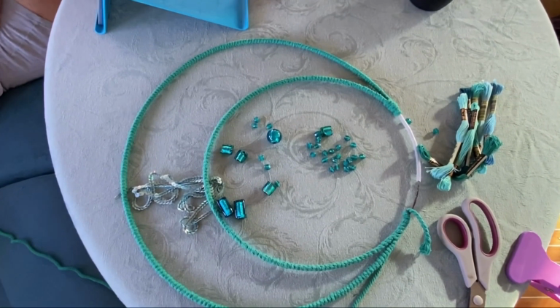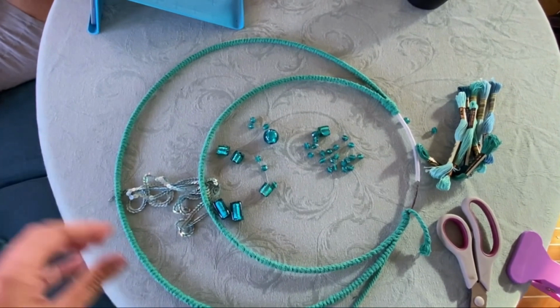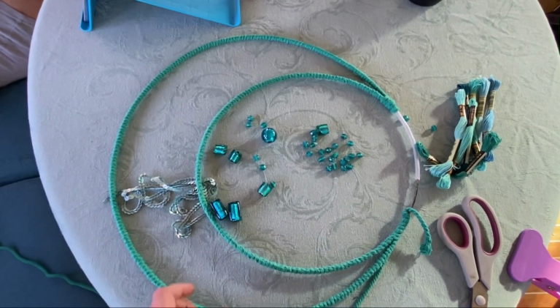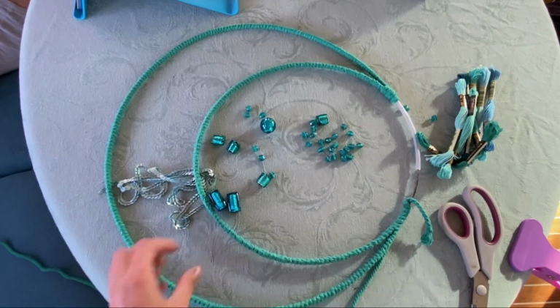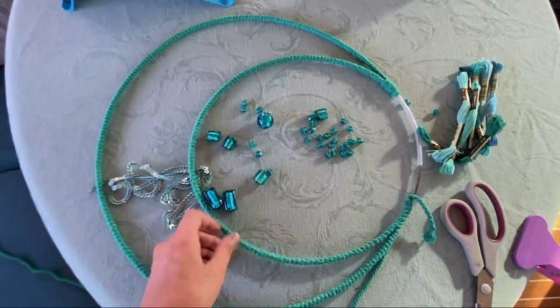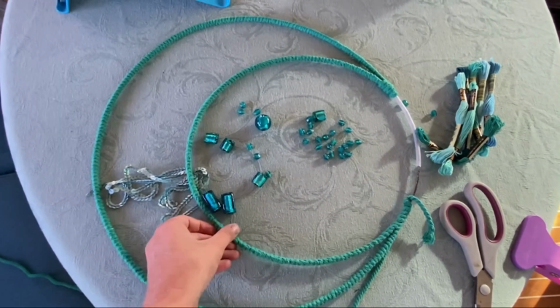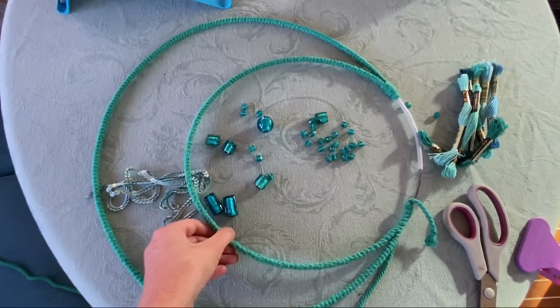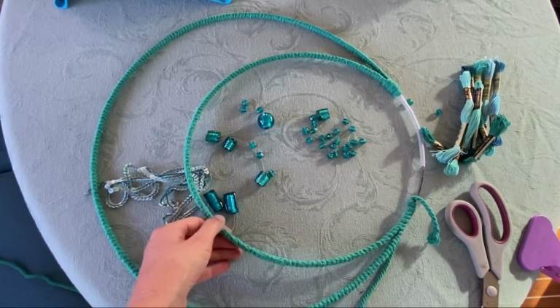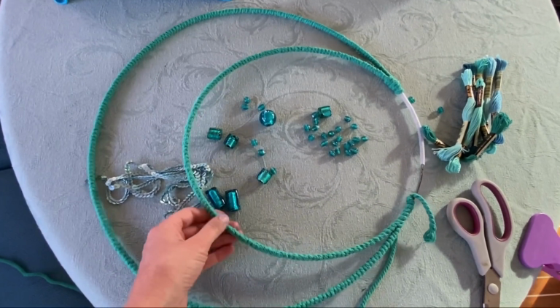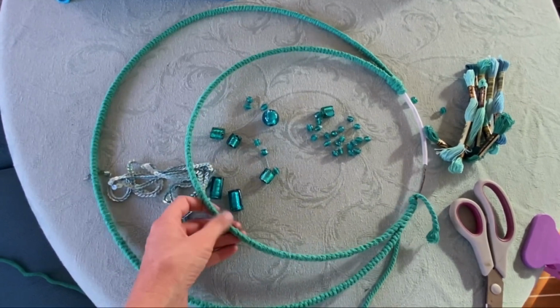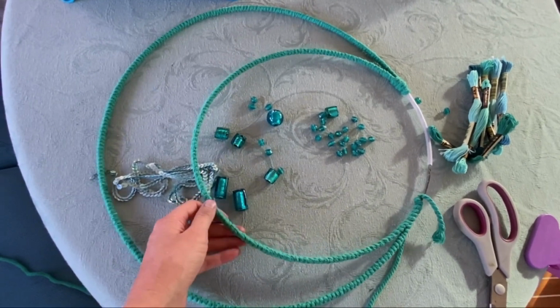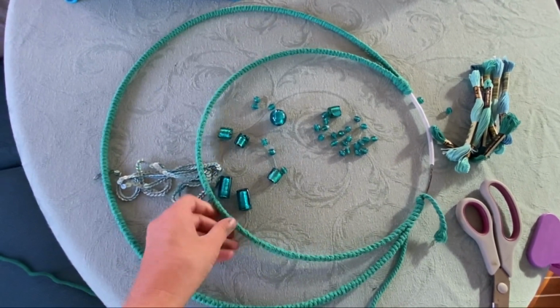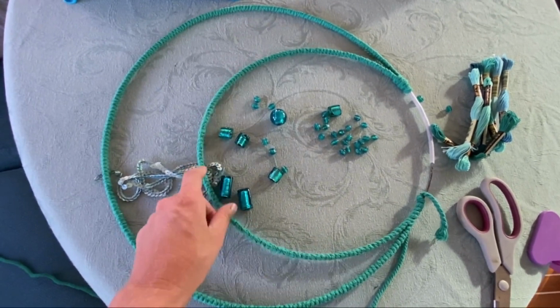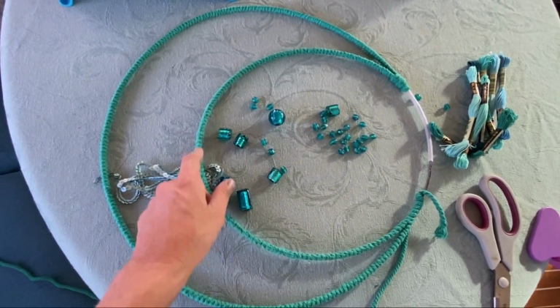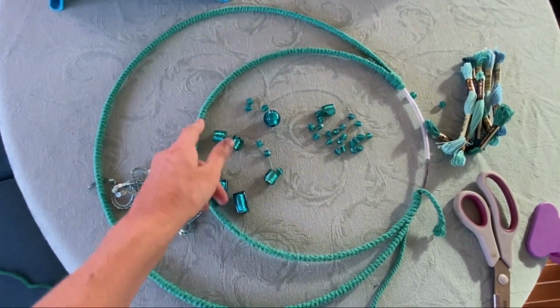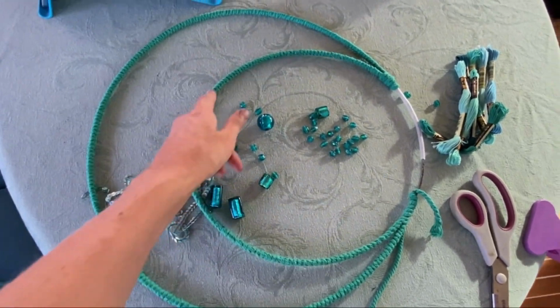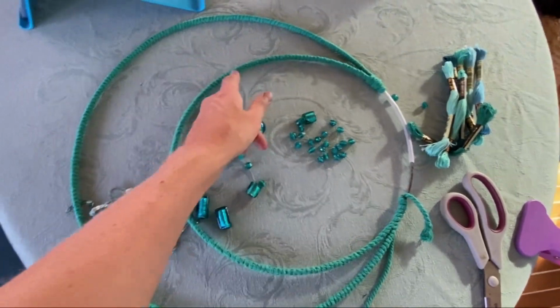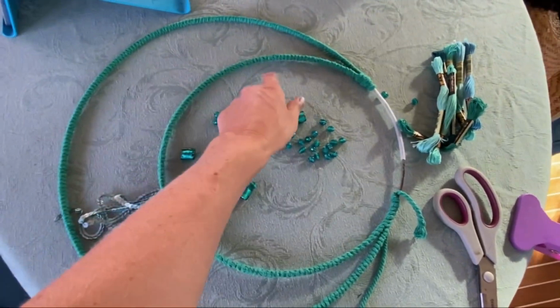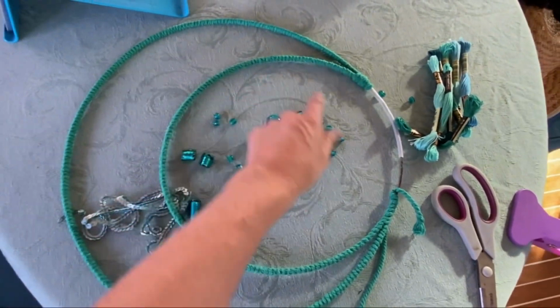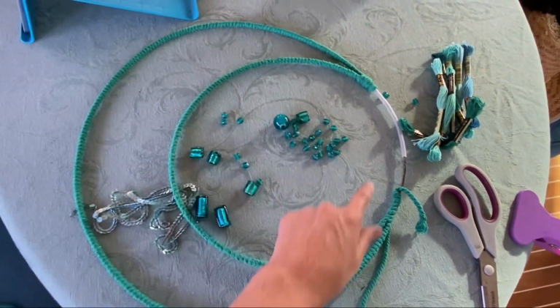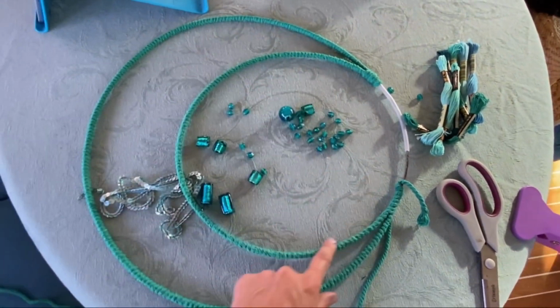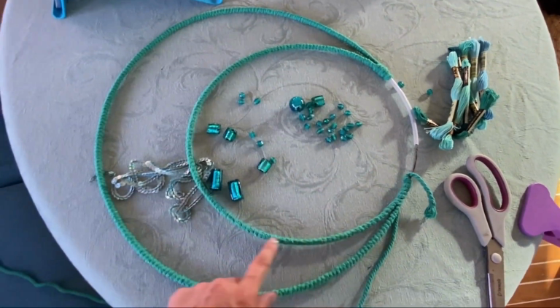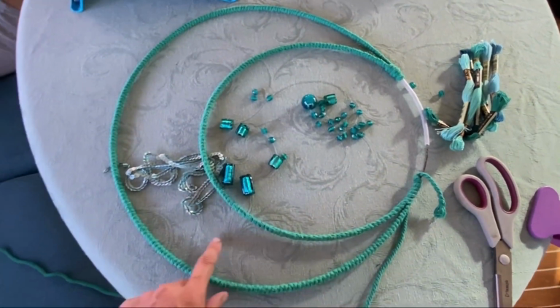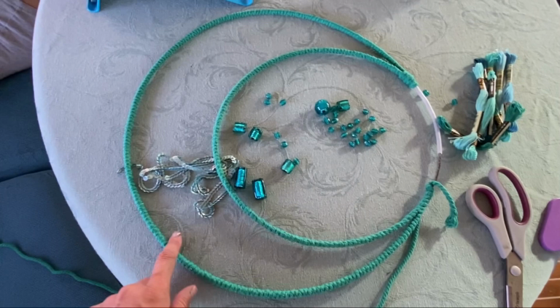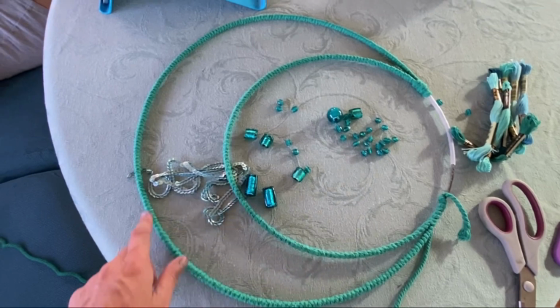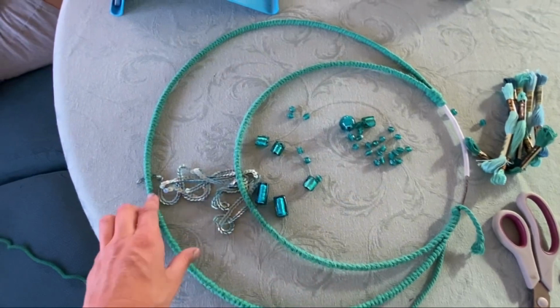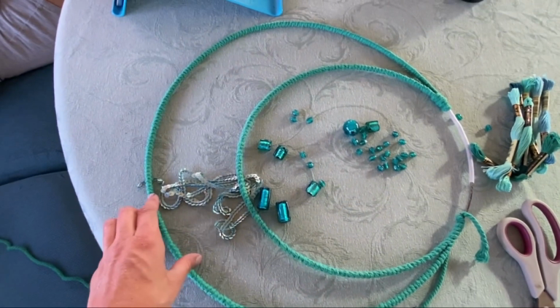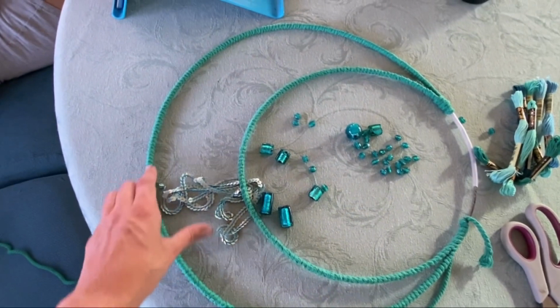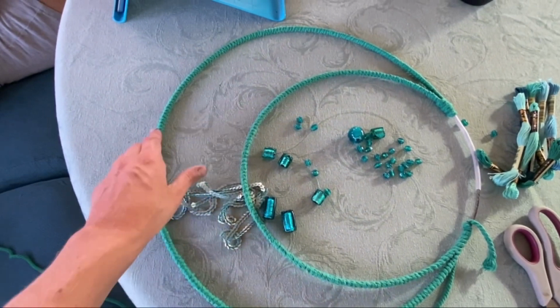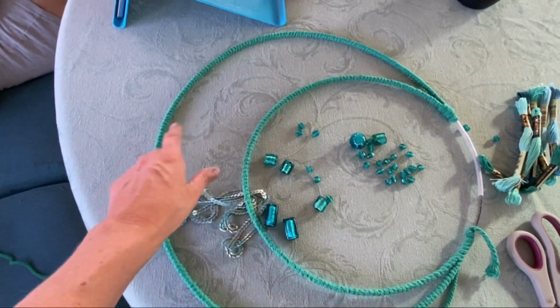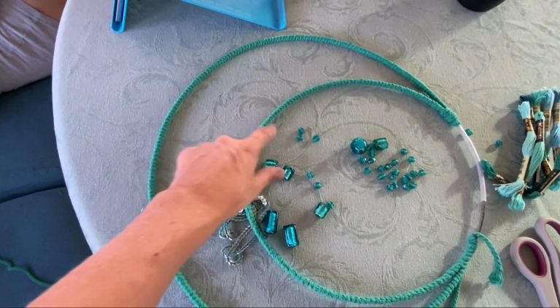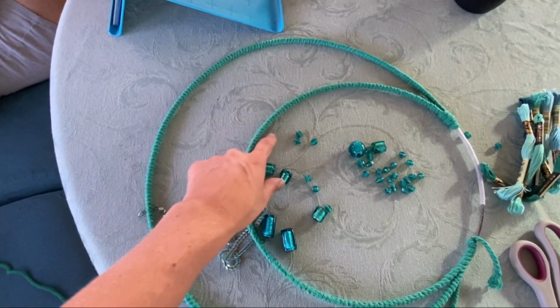The first thing I've done is just wind the cord all the way around the two circles, and now I've got to figure out what I want to do in between.